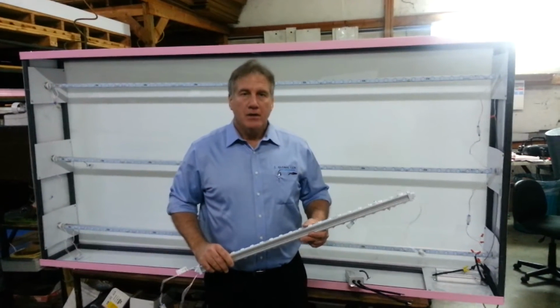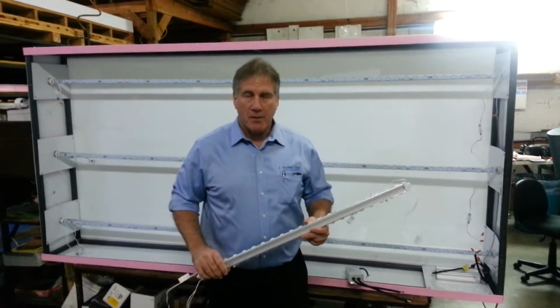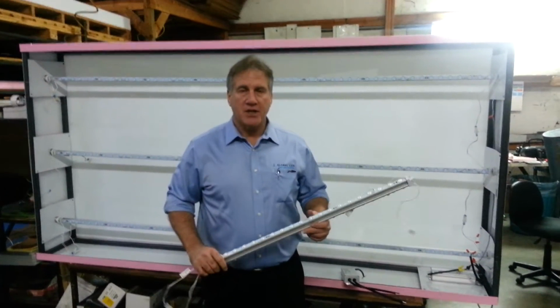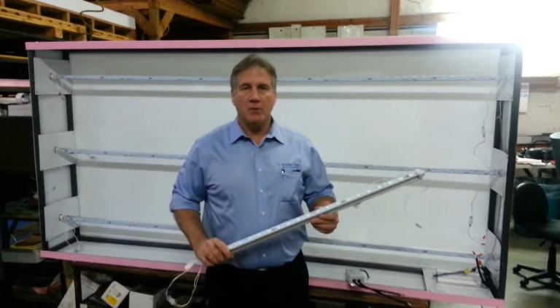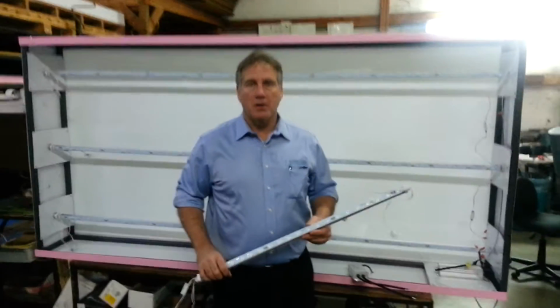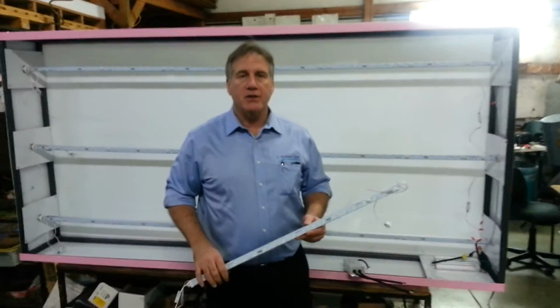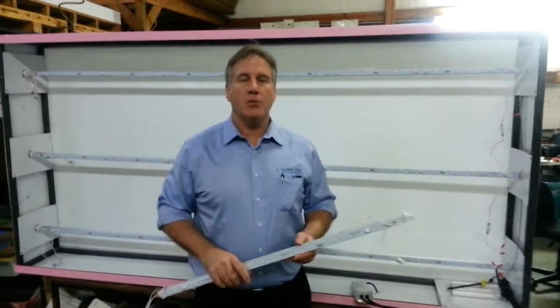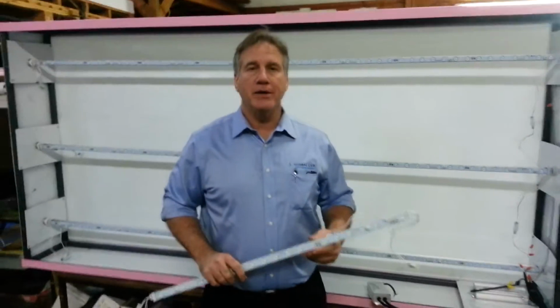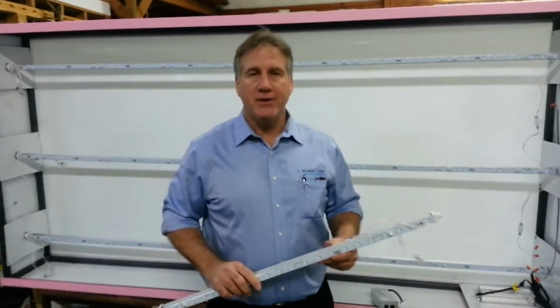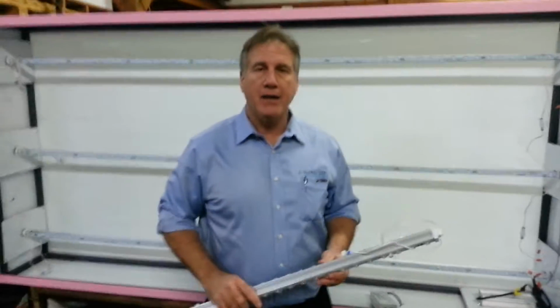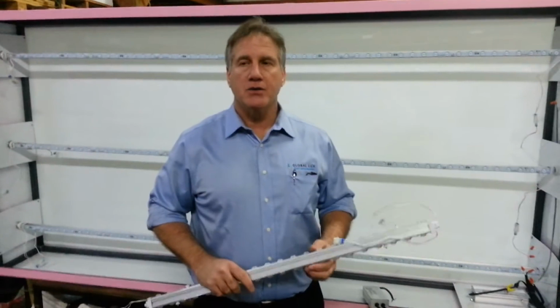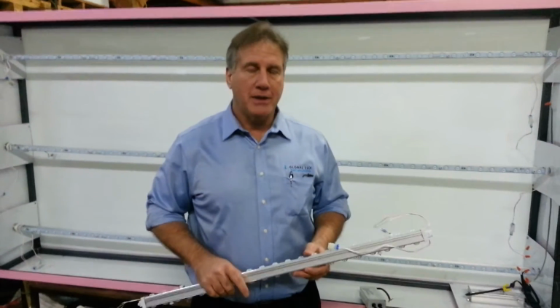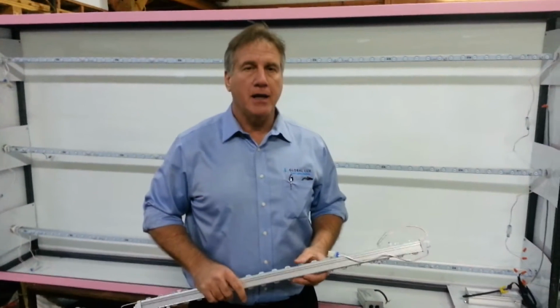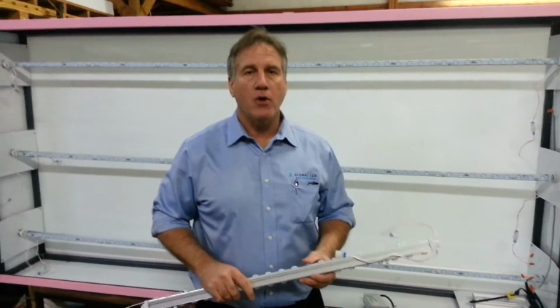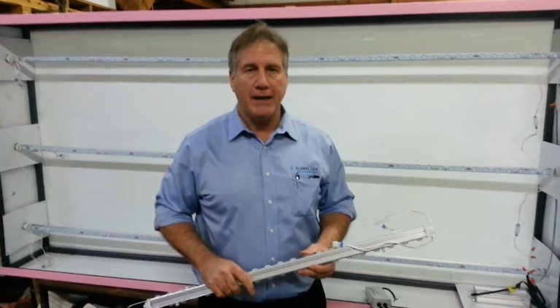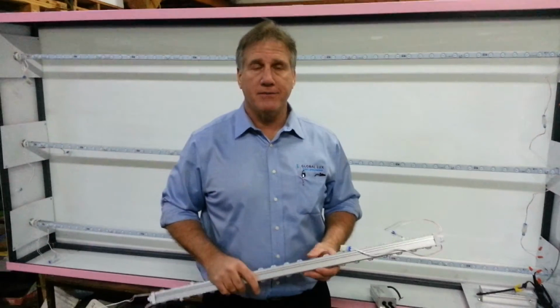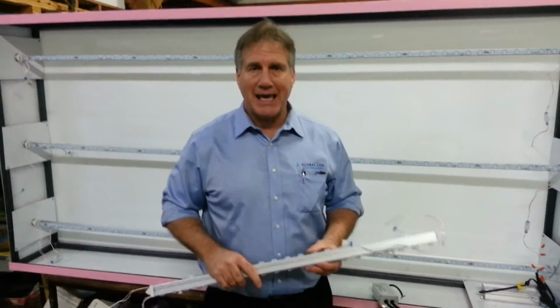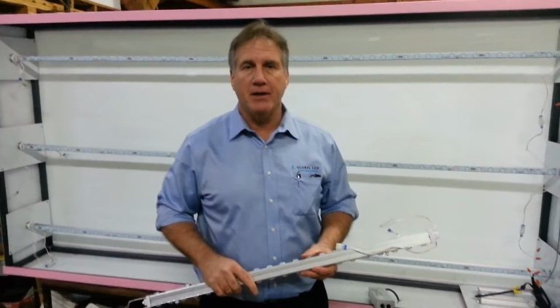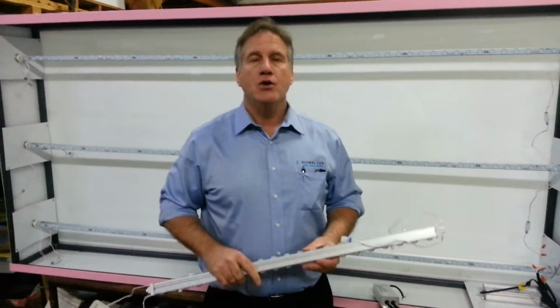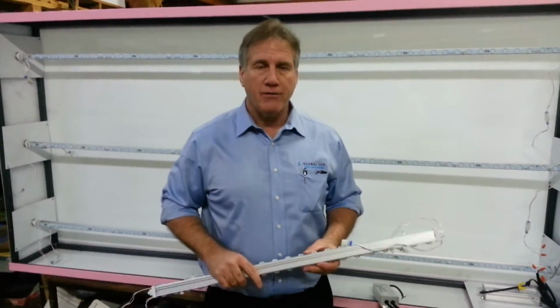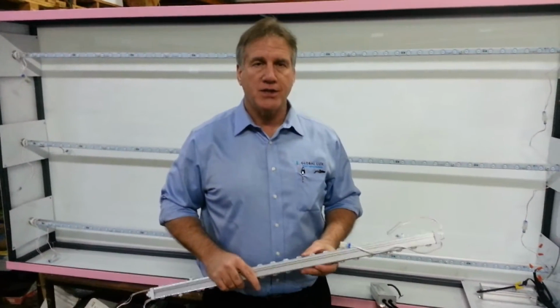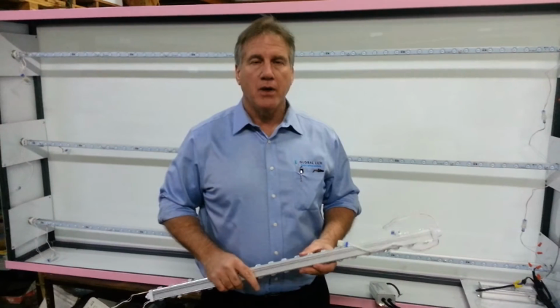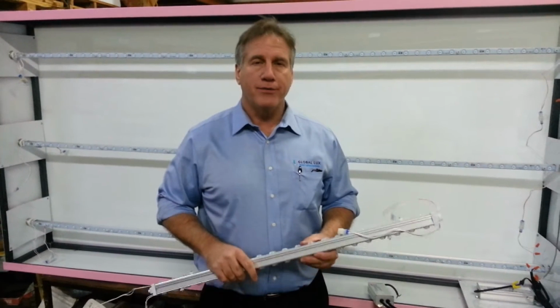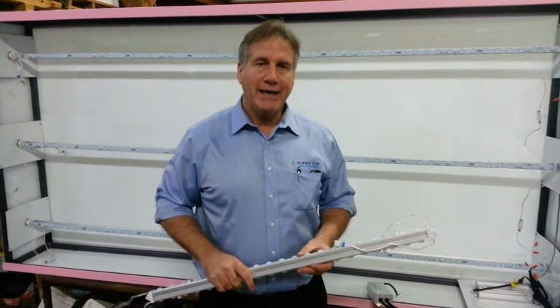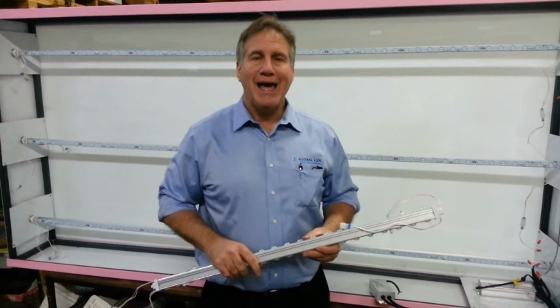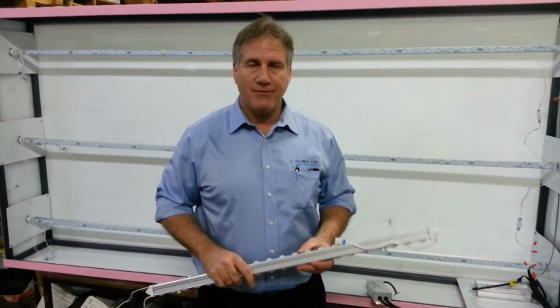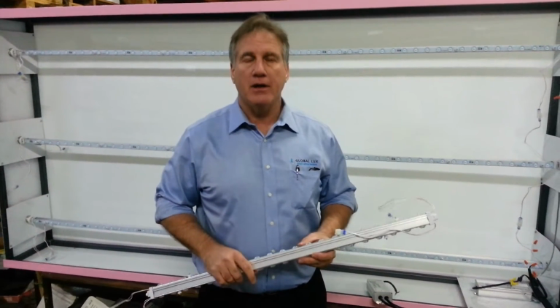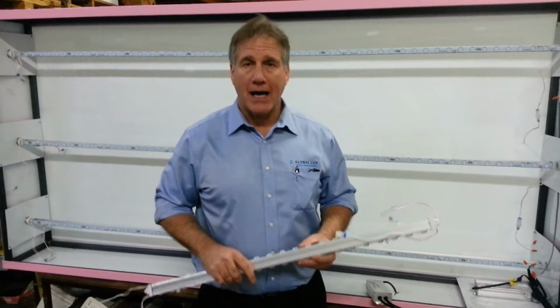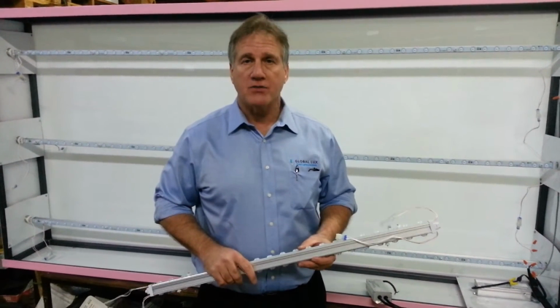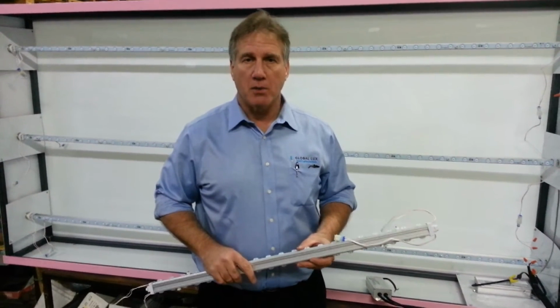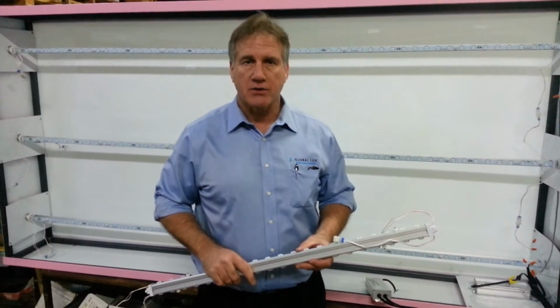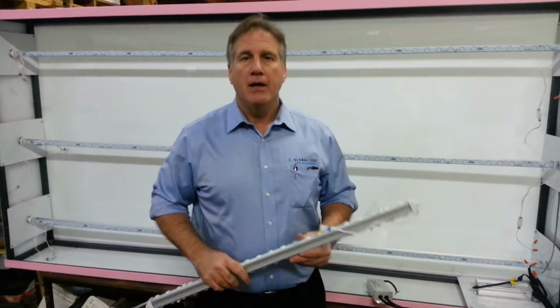Good morning, my name is Skip Young with Global Luxe. What we're going to be doing today is lighting up a 4x8 double face cabinet, 12 inches deep, with three 8-foot light rods from Global Luxe.